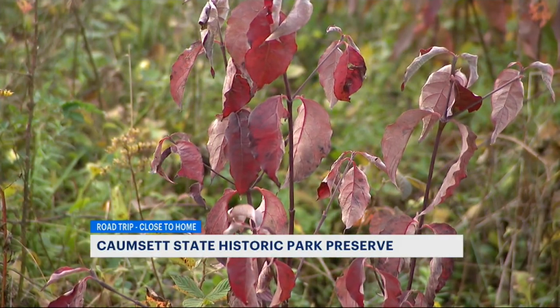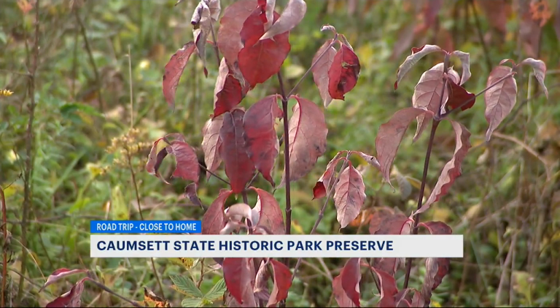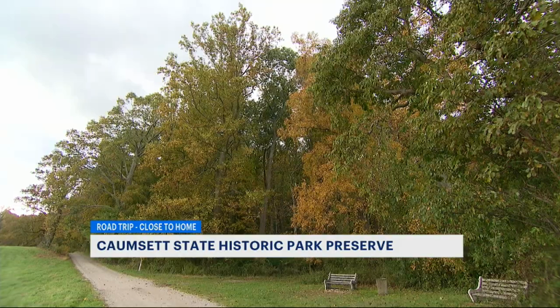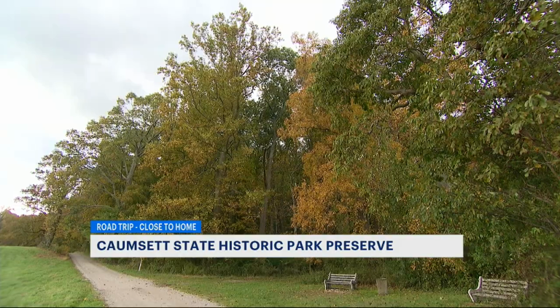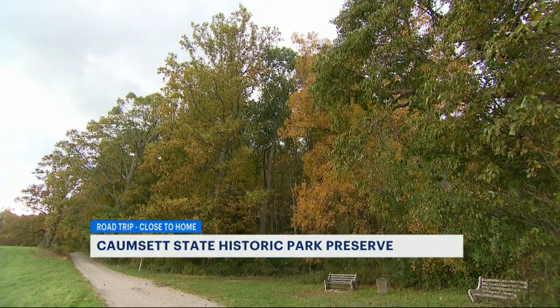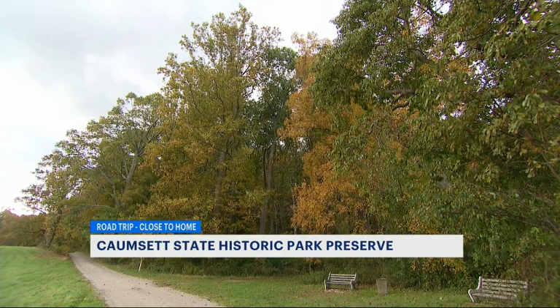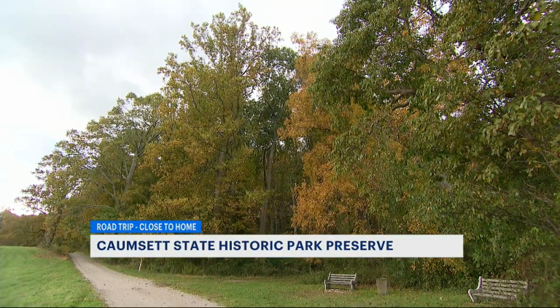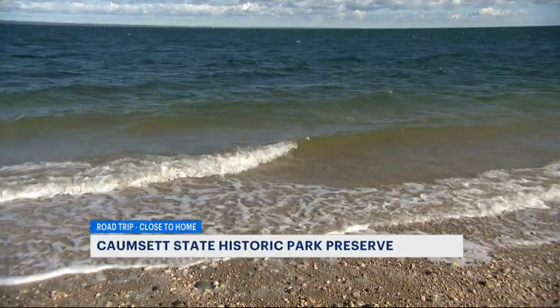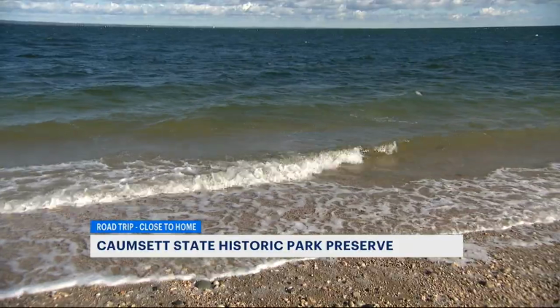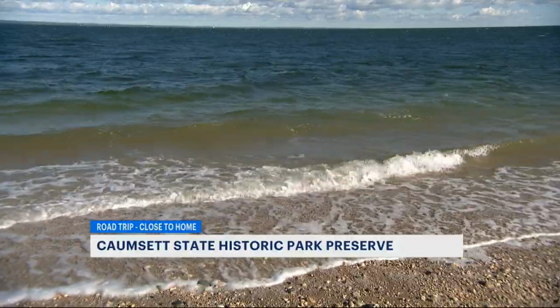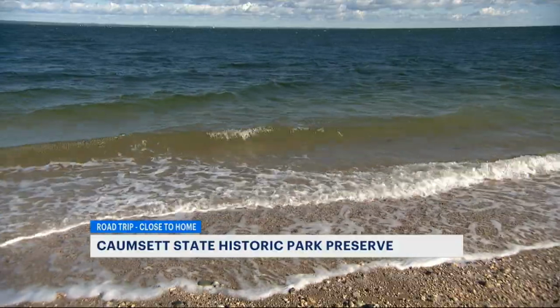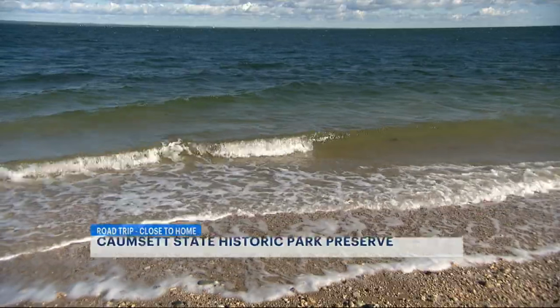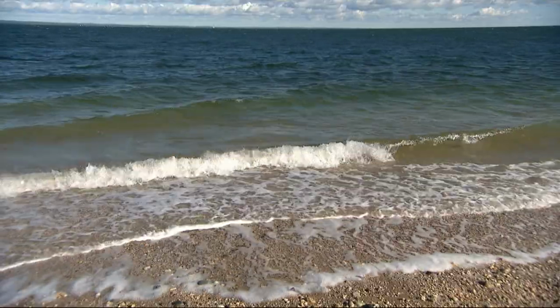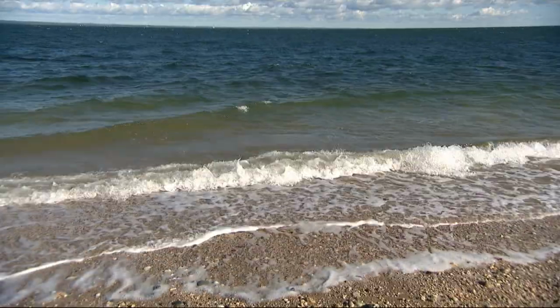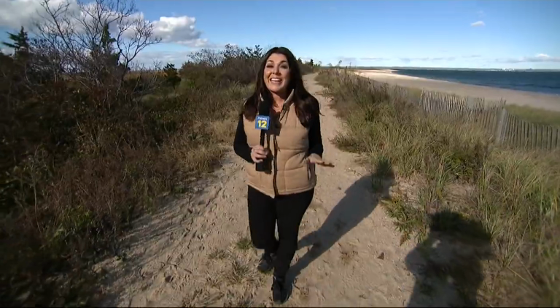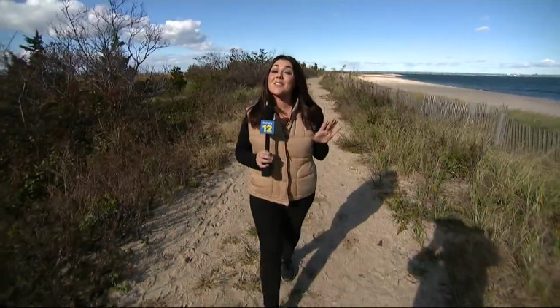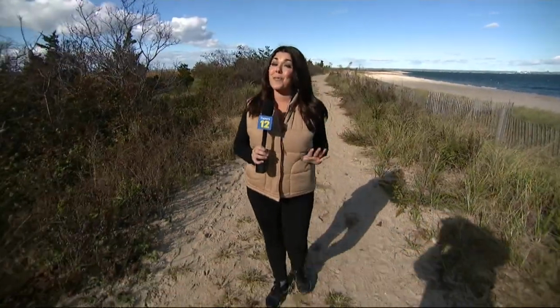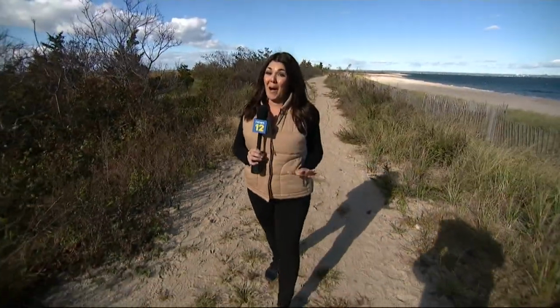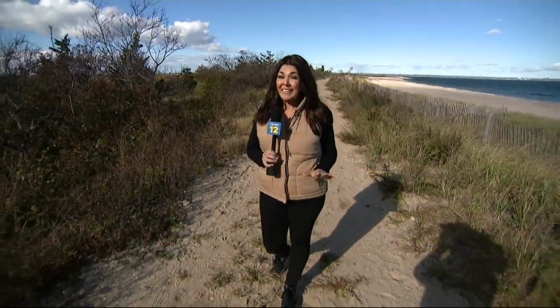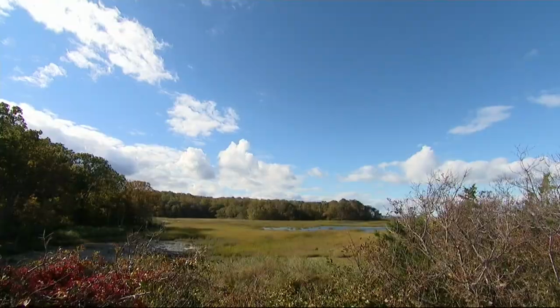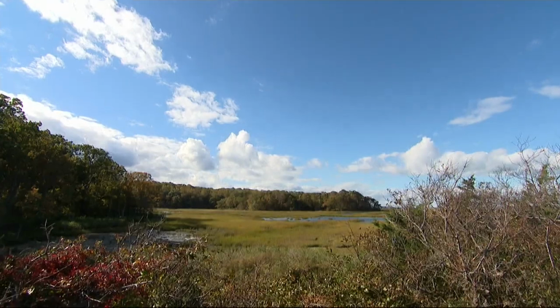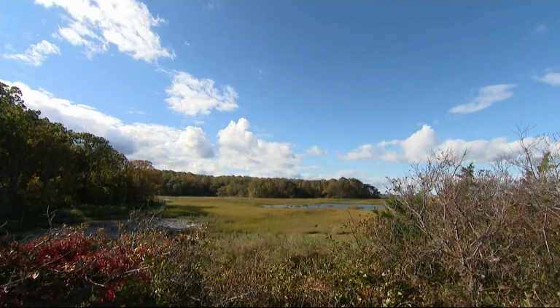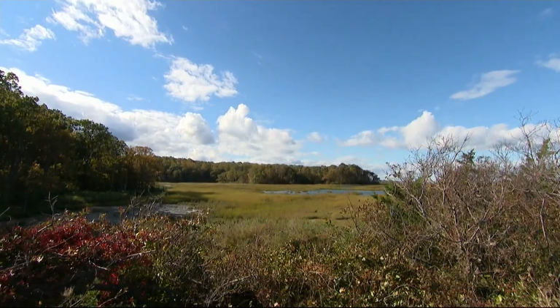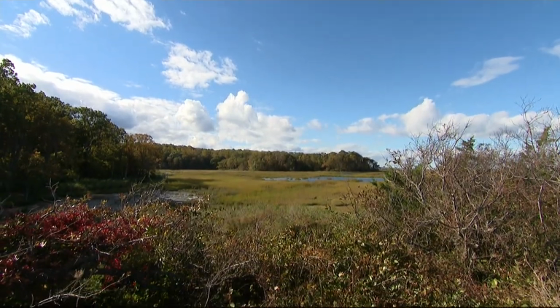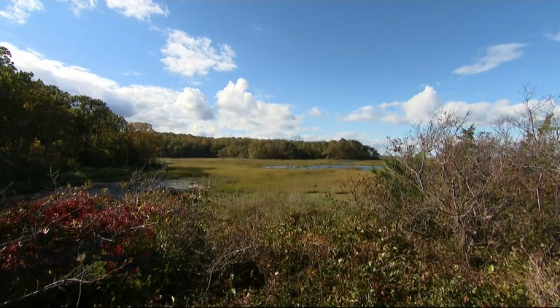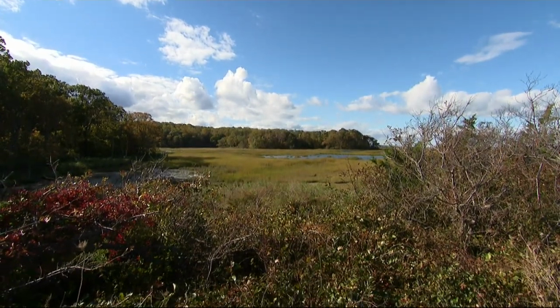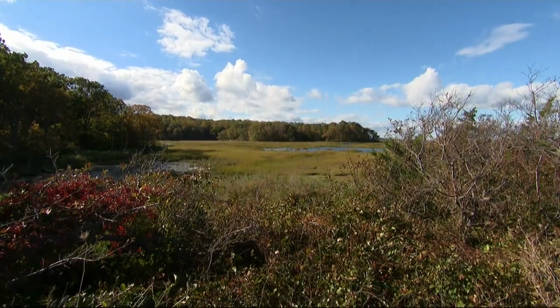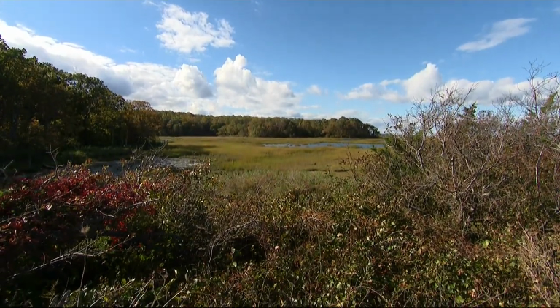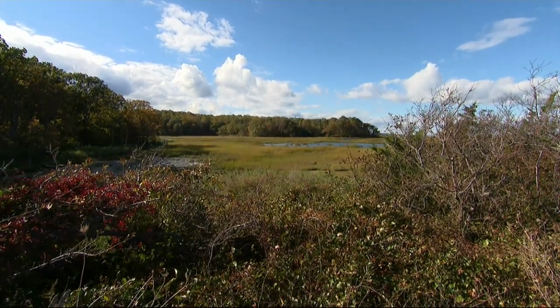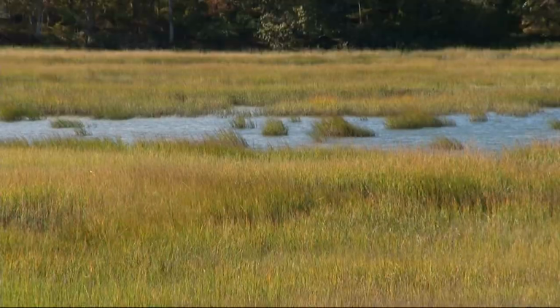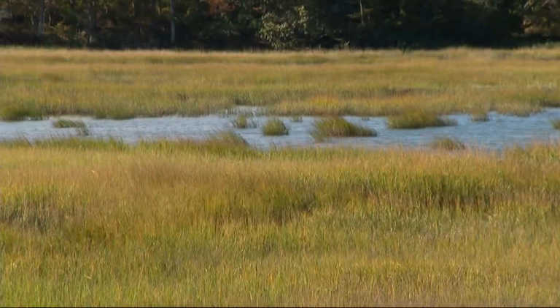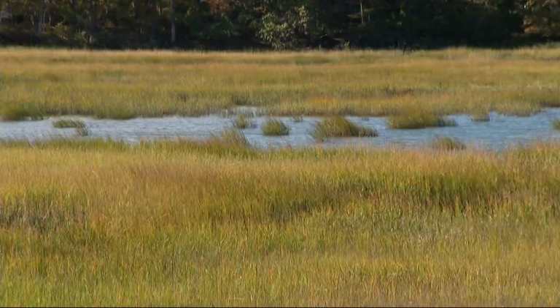Leaf peeping hasn't hit its peak here just yet. It's a two-mile walk to the water, and it is worth the walk. See the 90-acre saltwater marsh — if you're big on birding, it's a hot spot for fall migration.